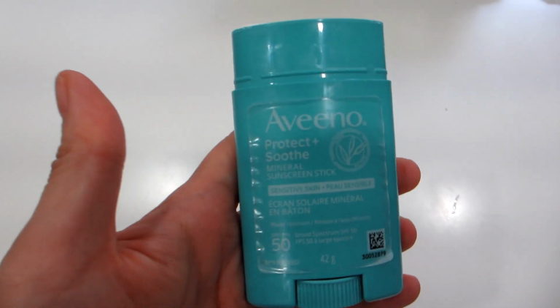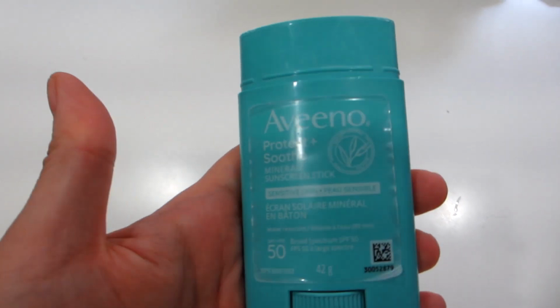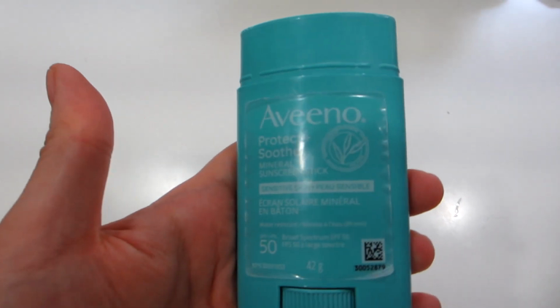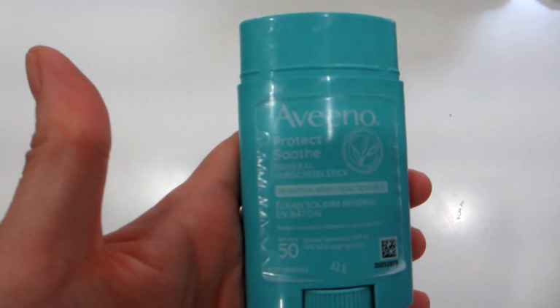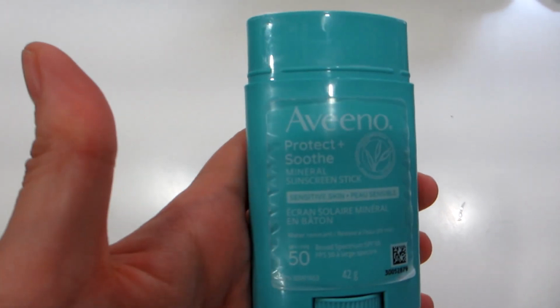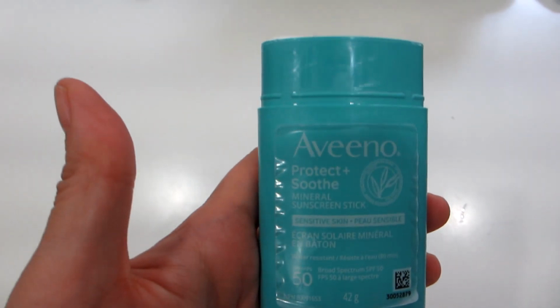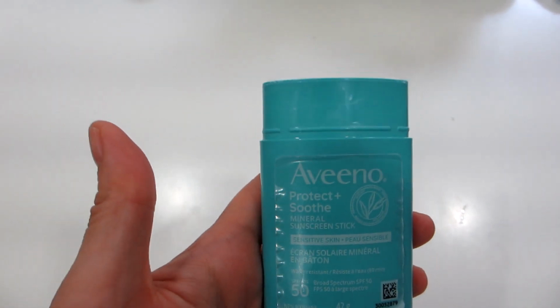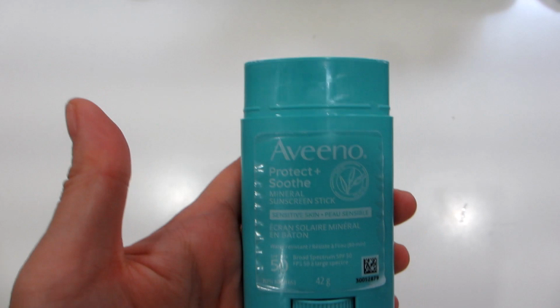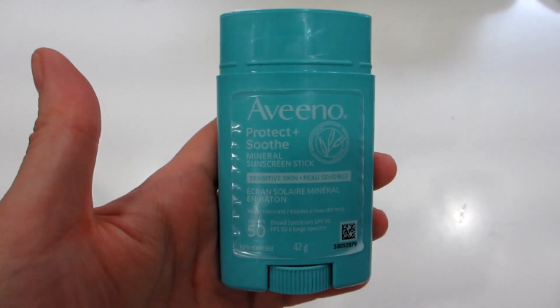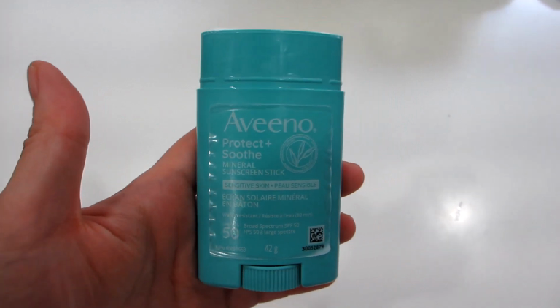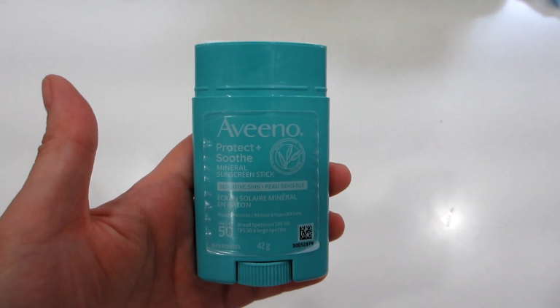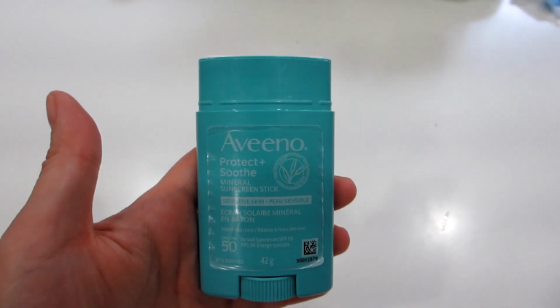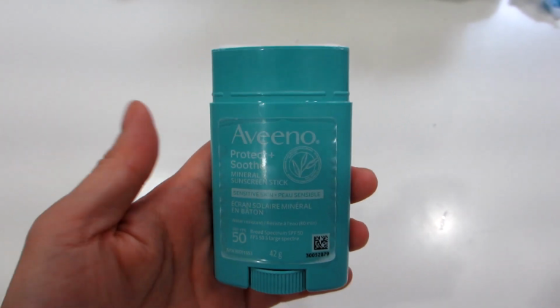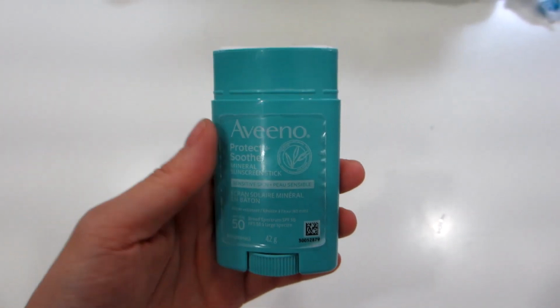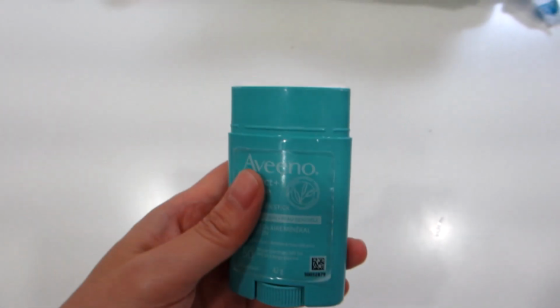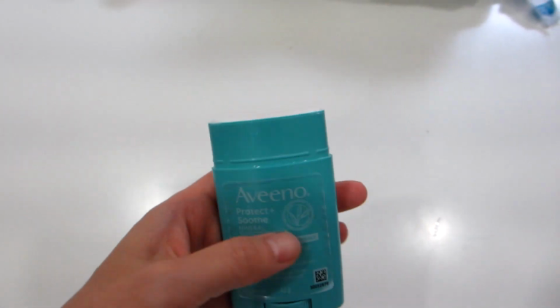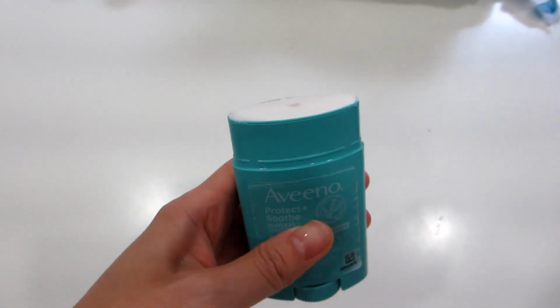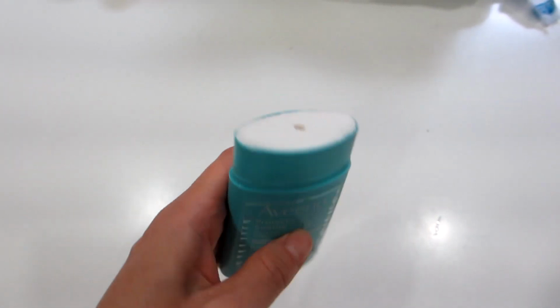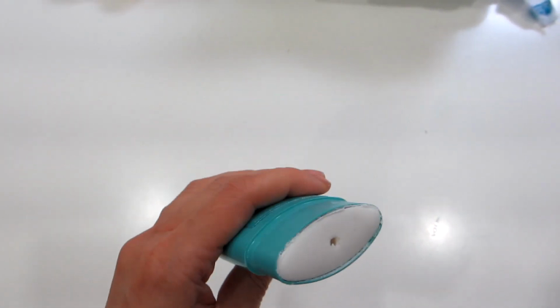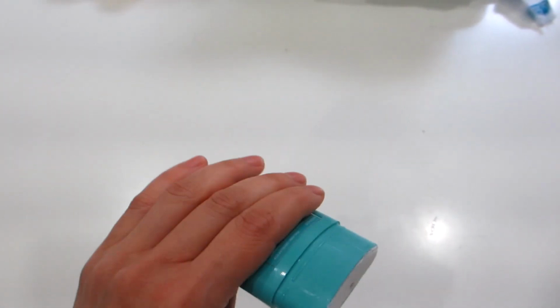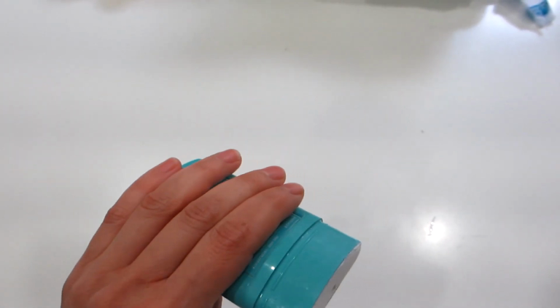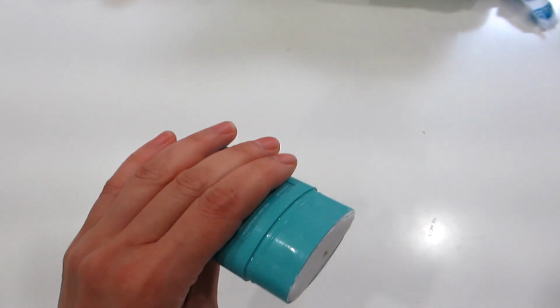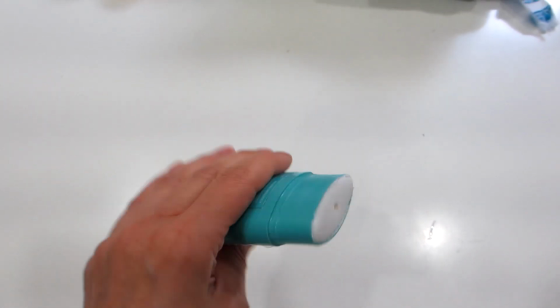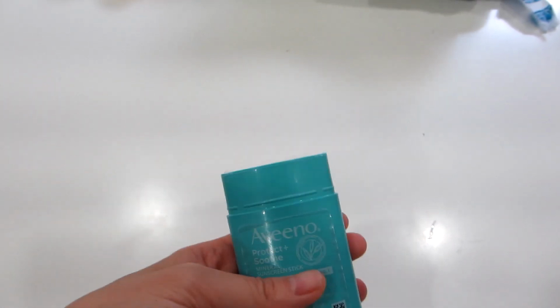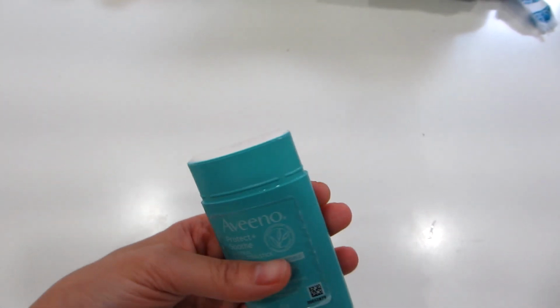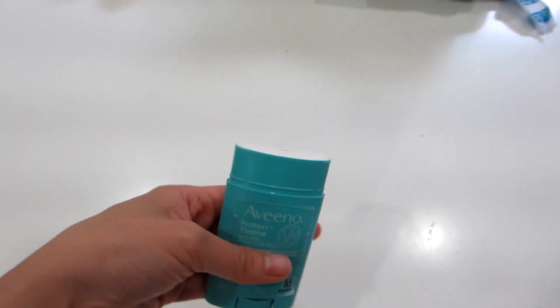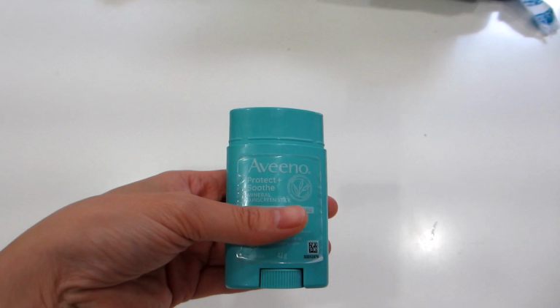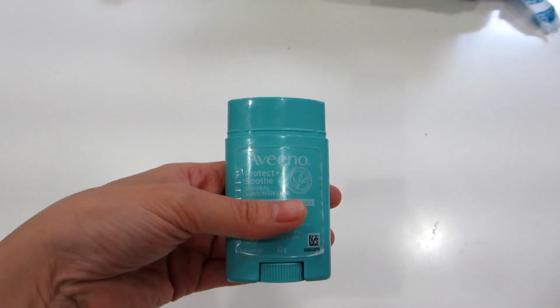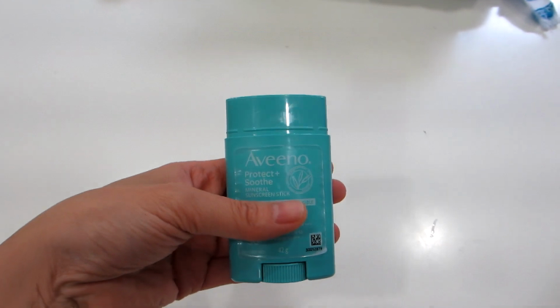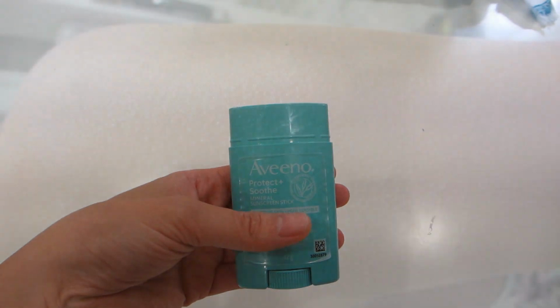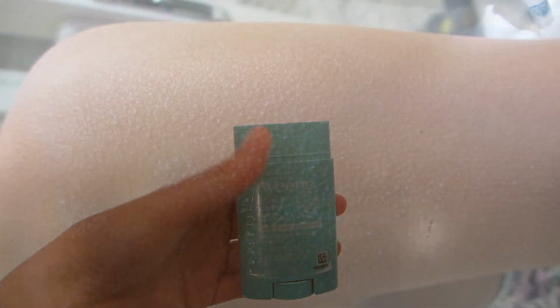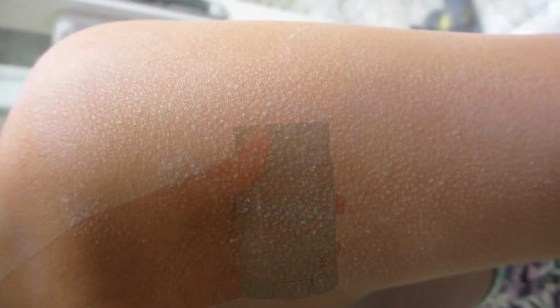There is a cap at the top that you can pull off to access the sunblock stick. It dispenses exactly like a deodorant stick, with a dial on the bottom to raise or lower the stick.